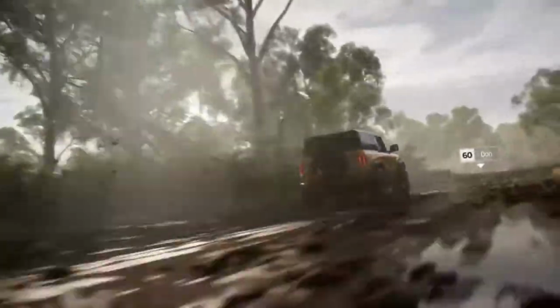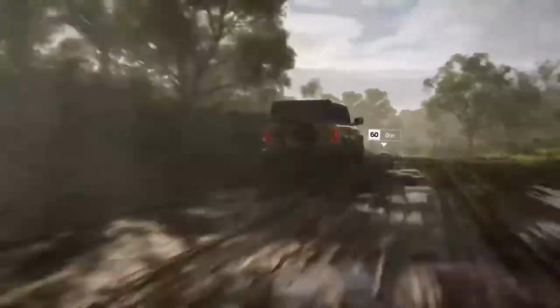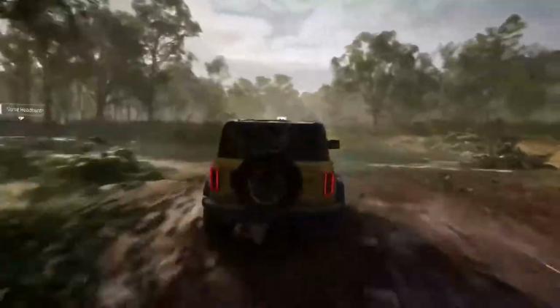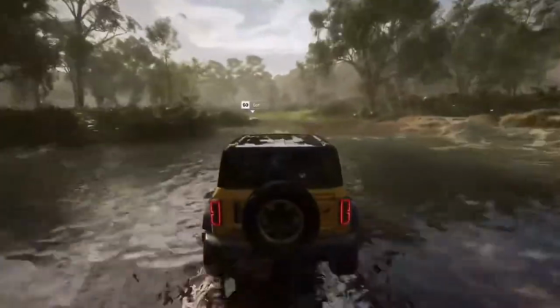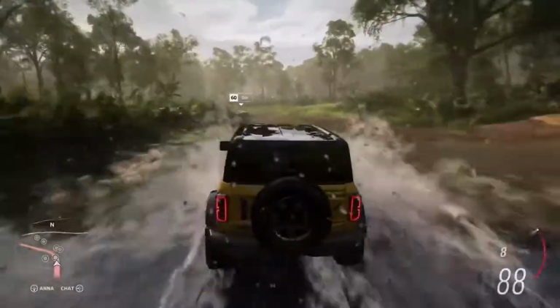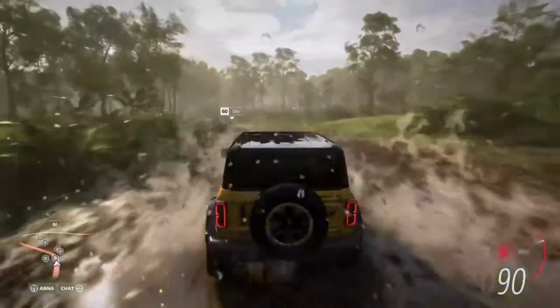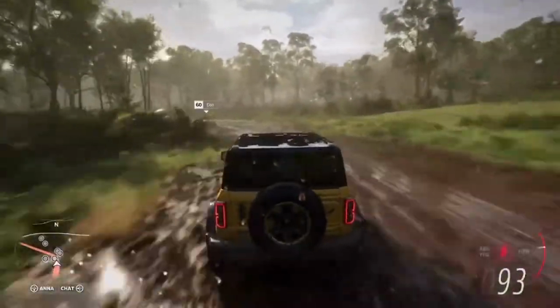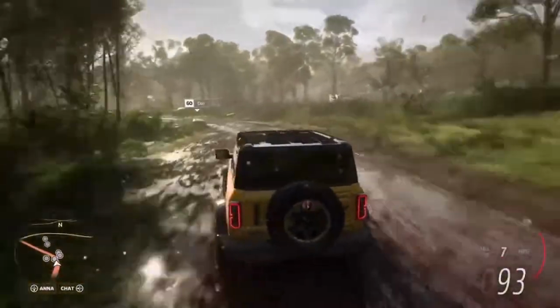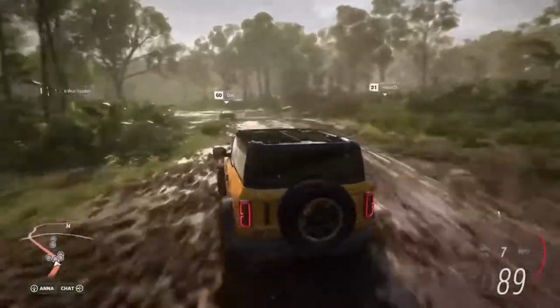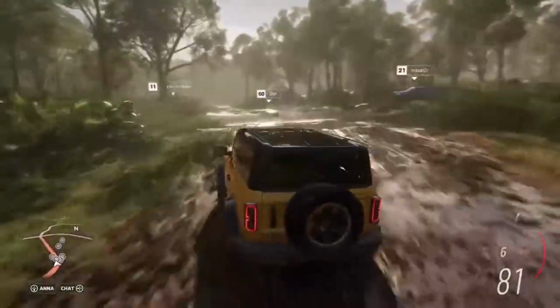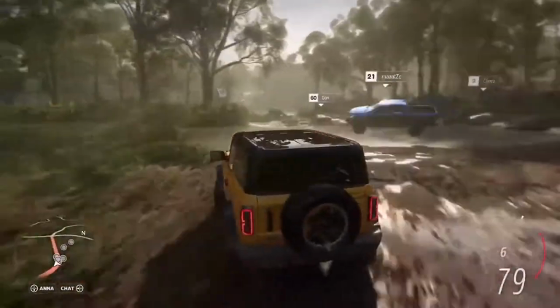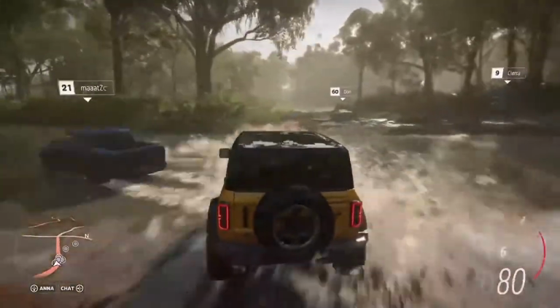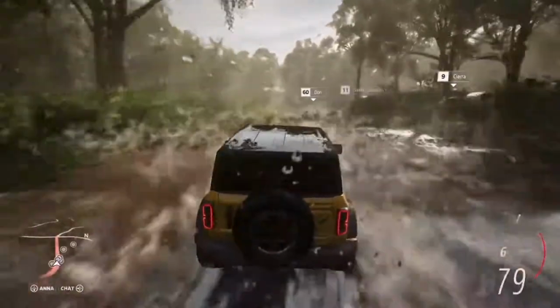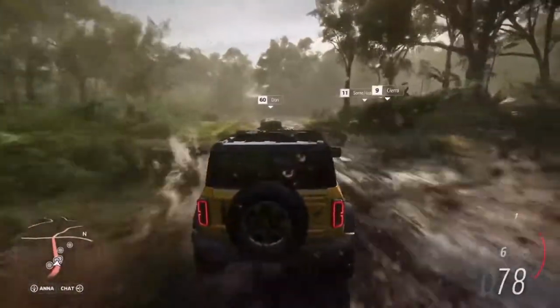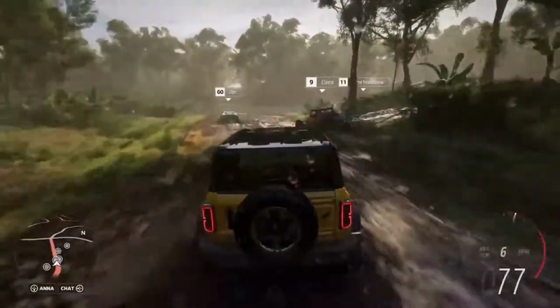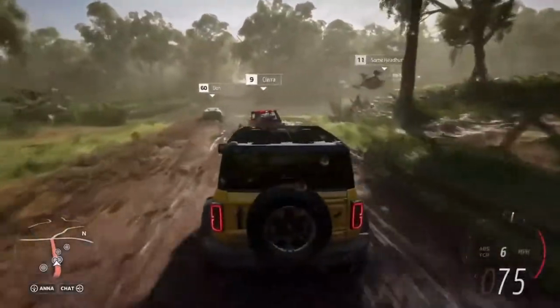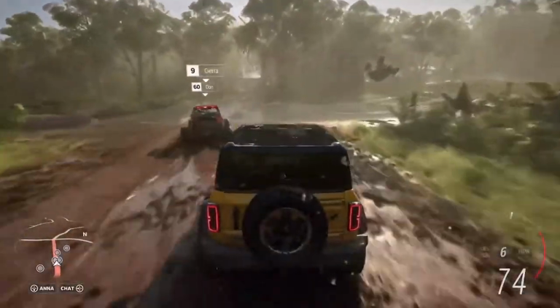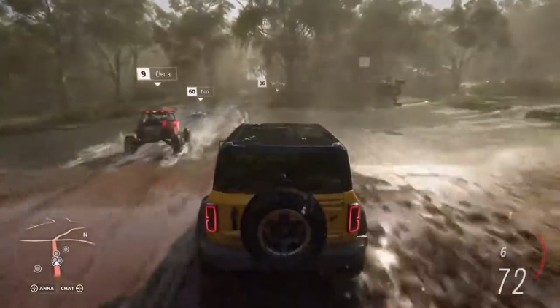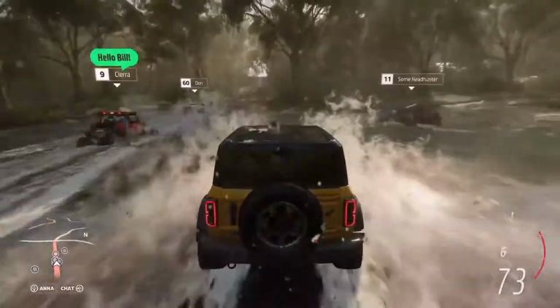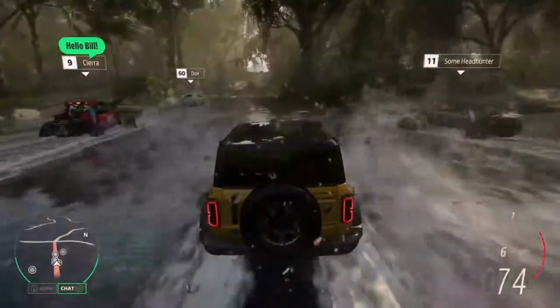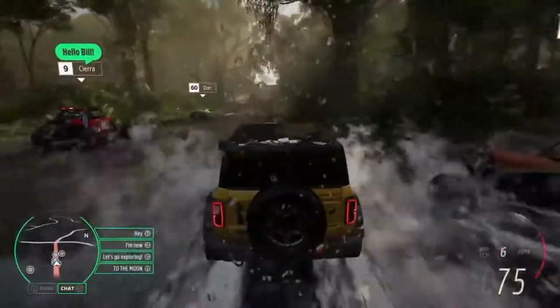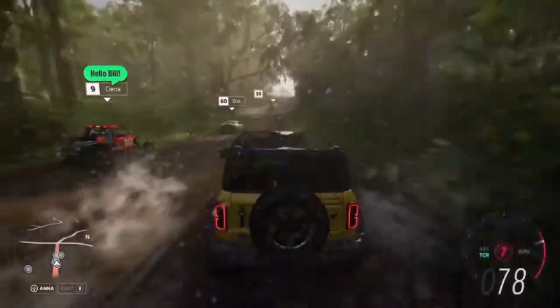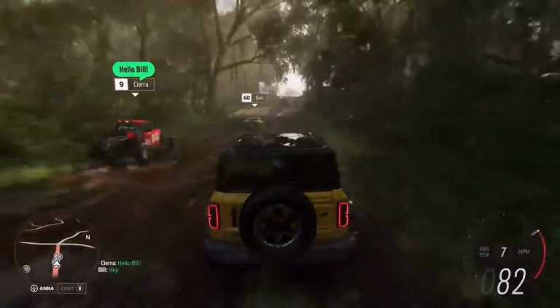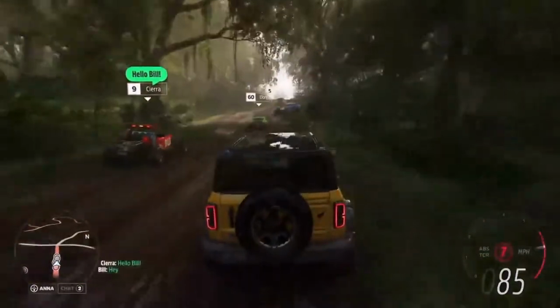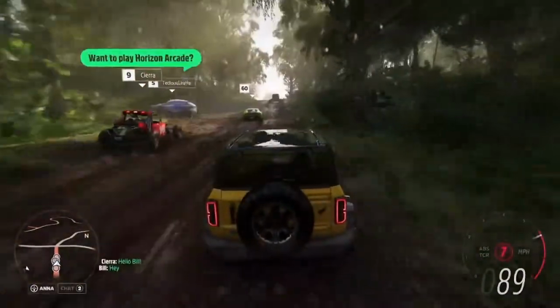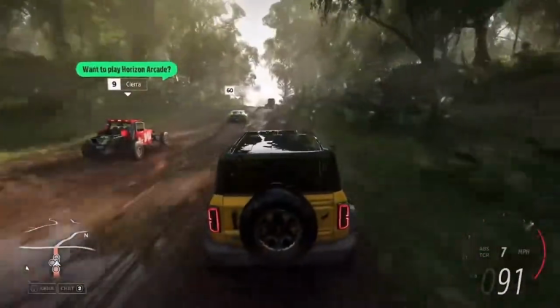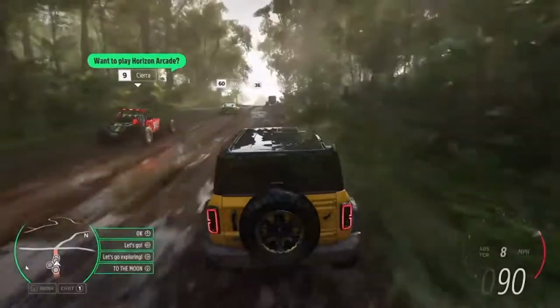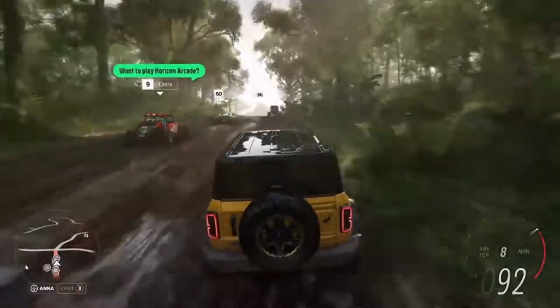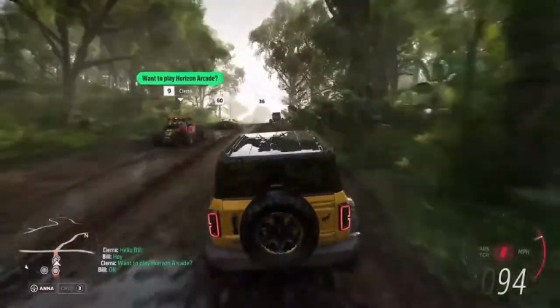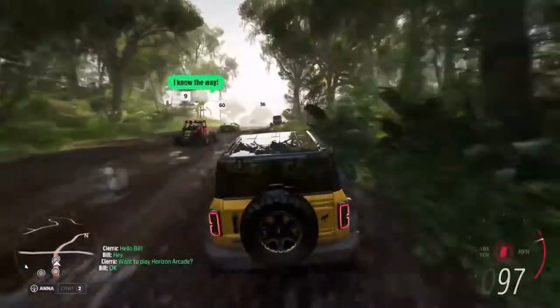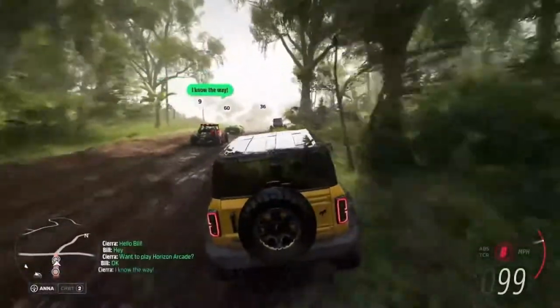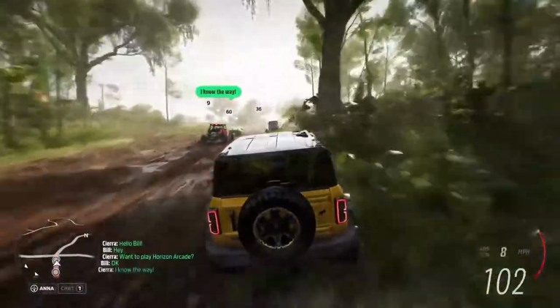A Horizon Arcade minigame is about to start. ForzaLink knows that Bill loves minigames, so it intelligently prompts Sierra to invite Bill. Bill accepts, and they're seamlessly linked together with their GPS route set.